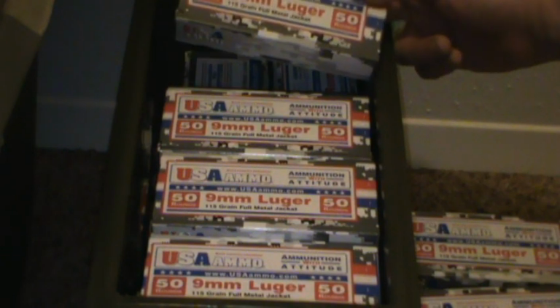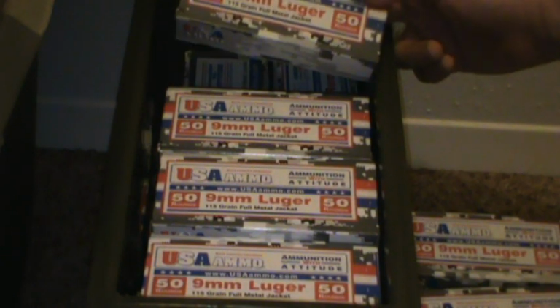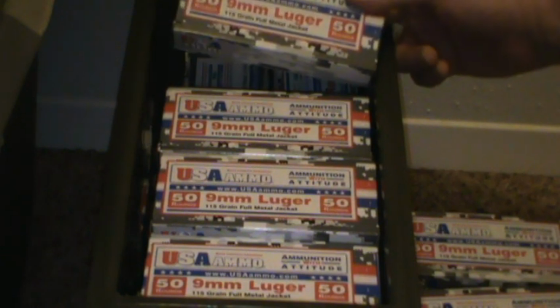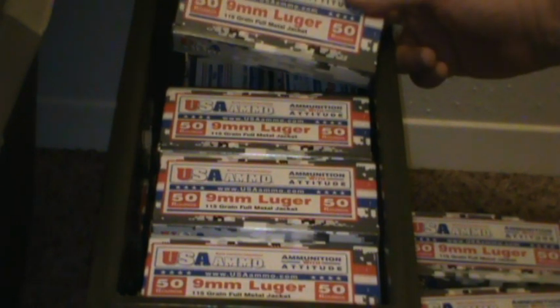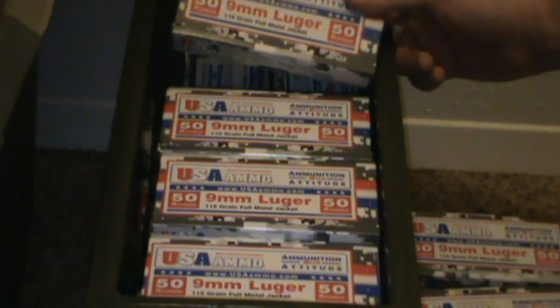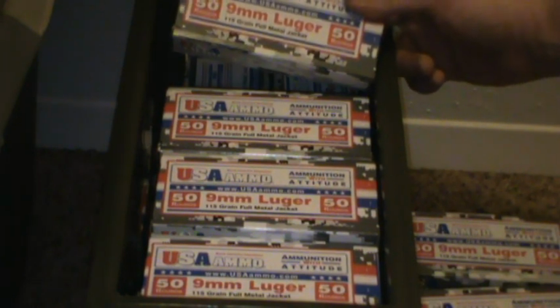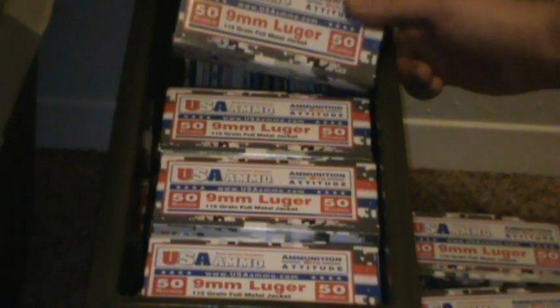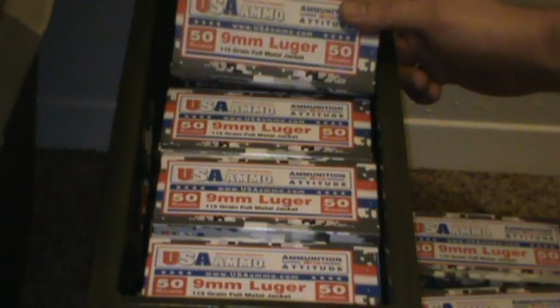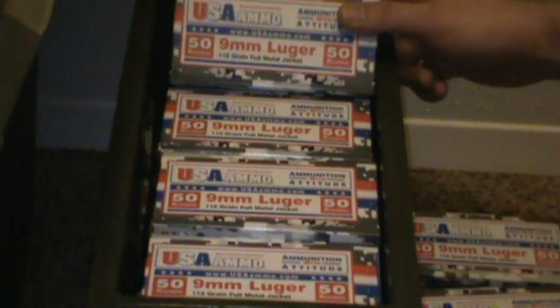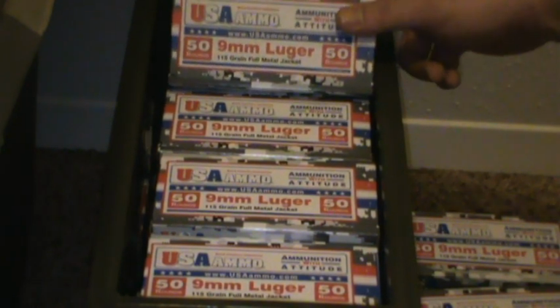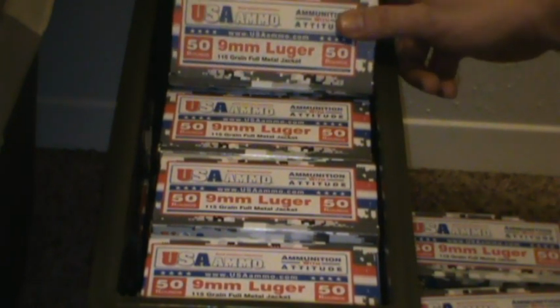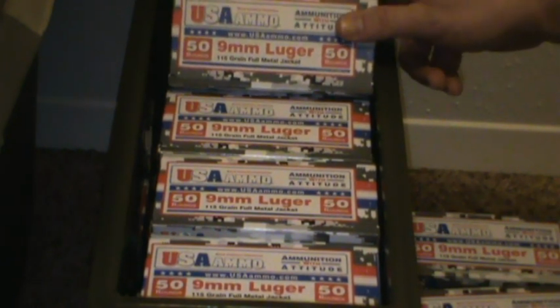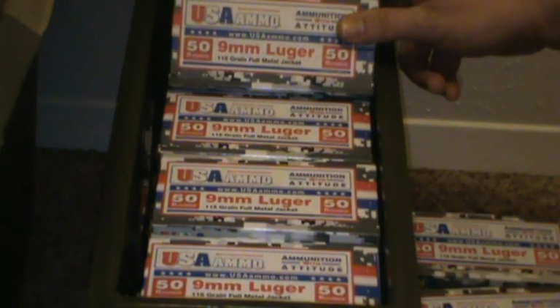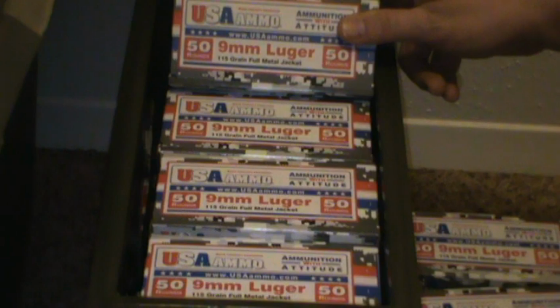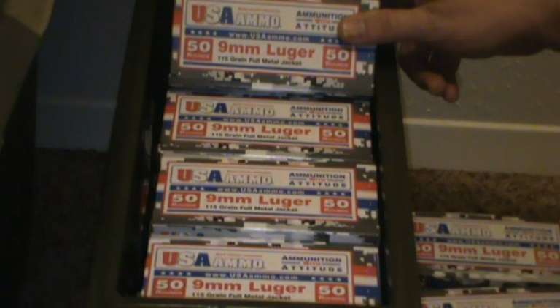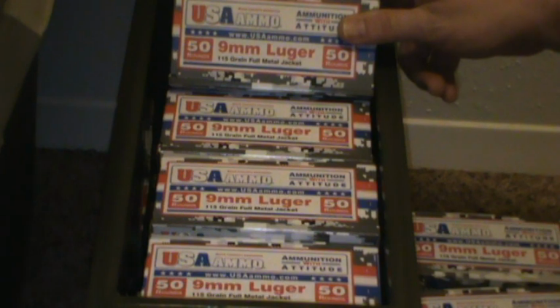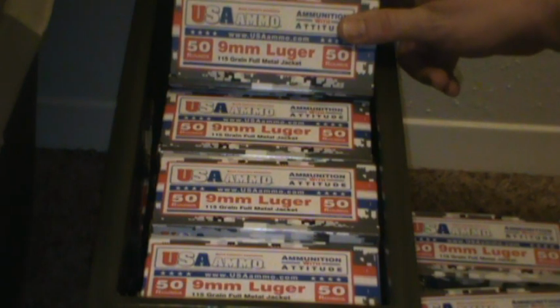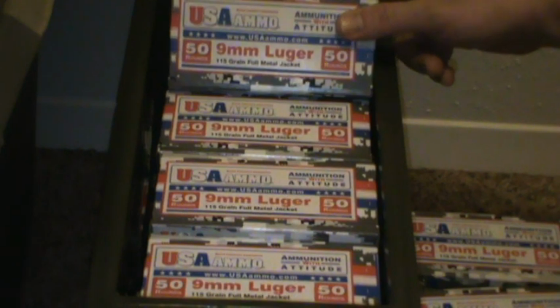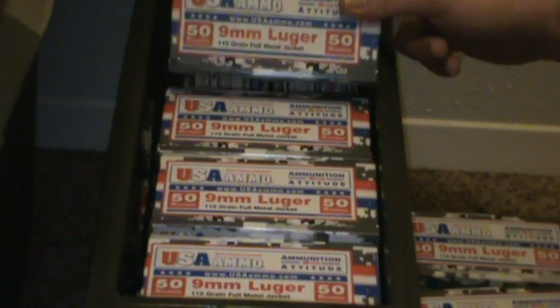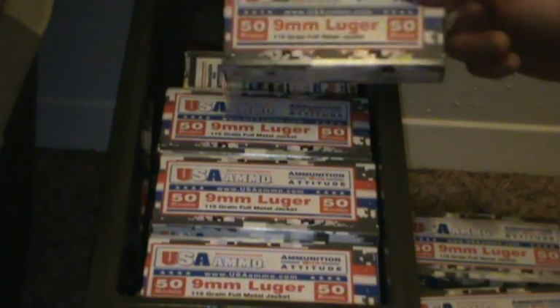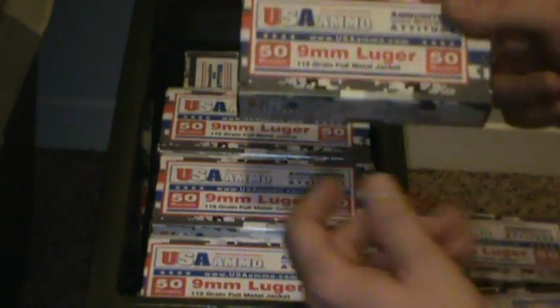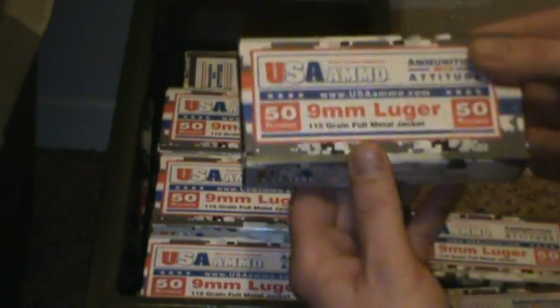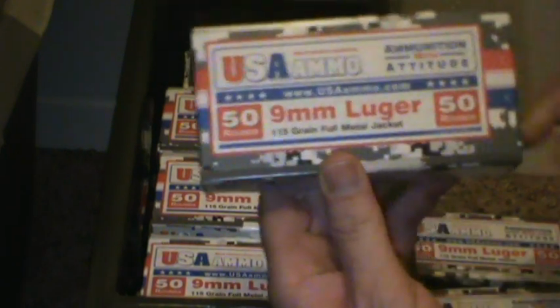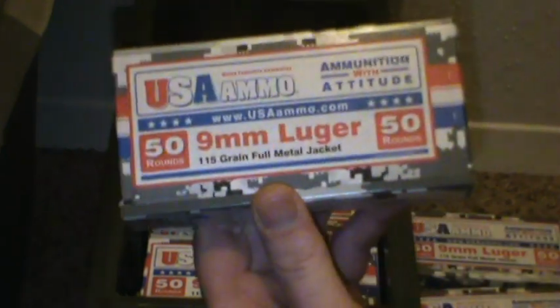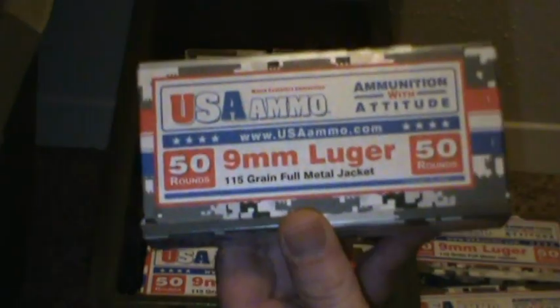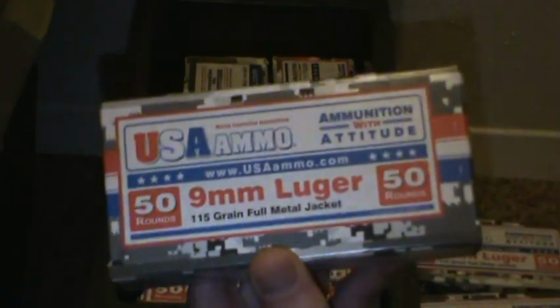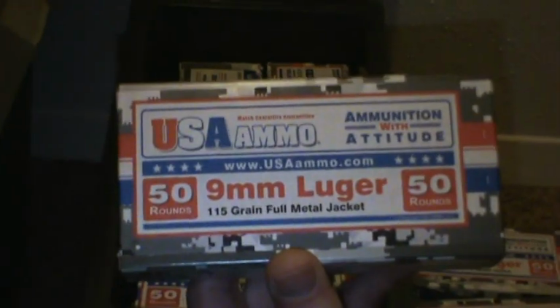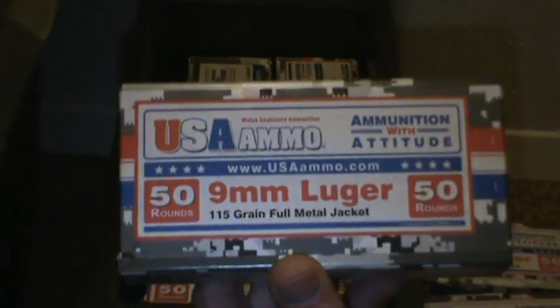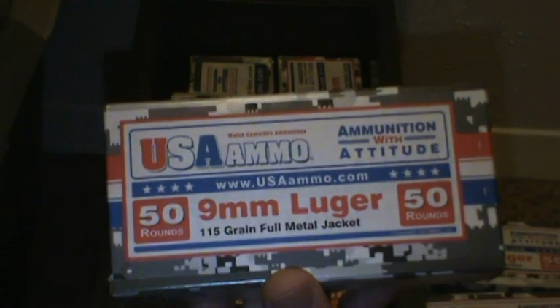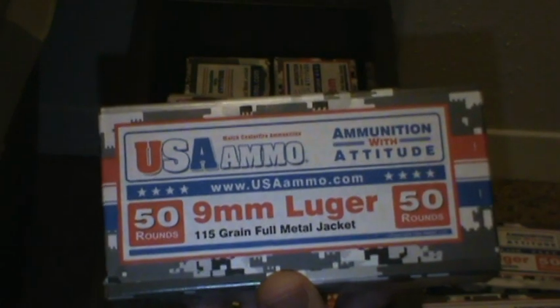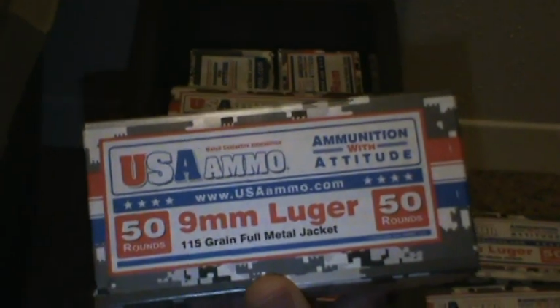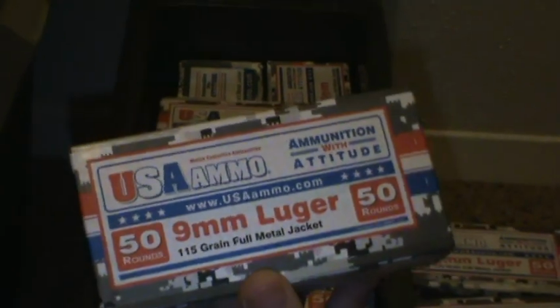But I noticed Armory Channel — Pete was talking about wanting to get some ammo and left a comment. I buy my ammo at USAammo.com.